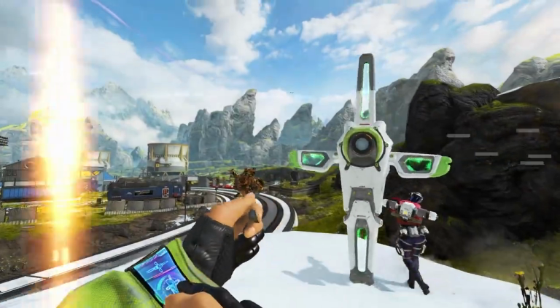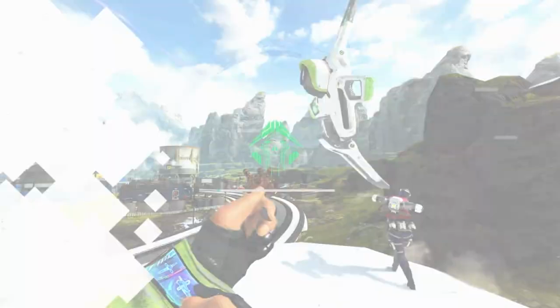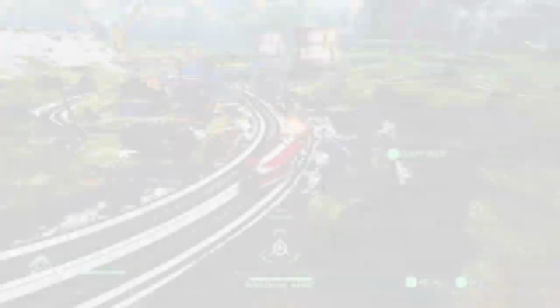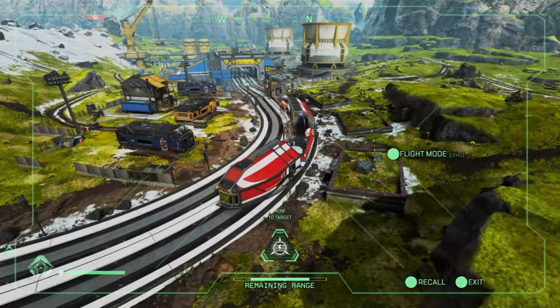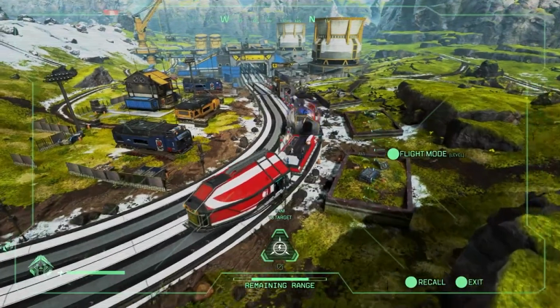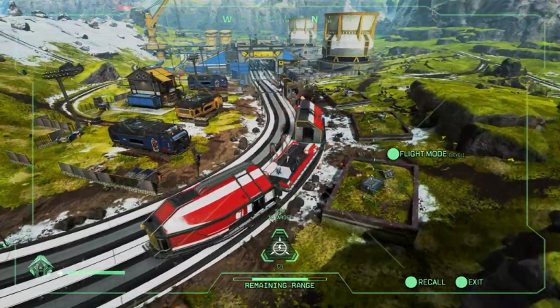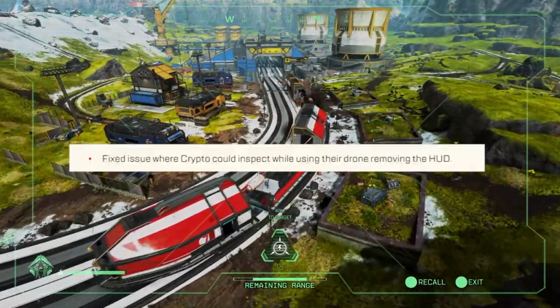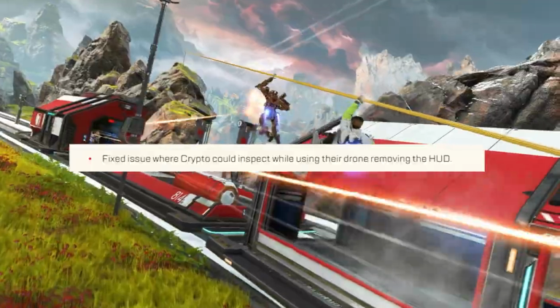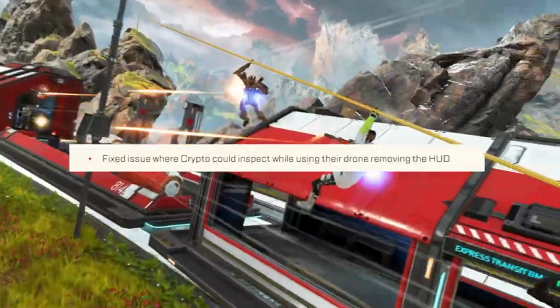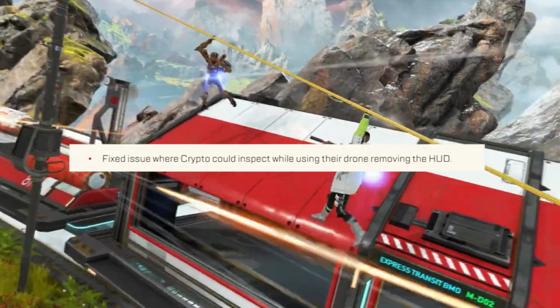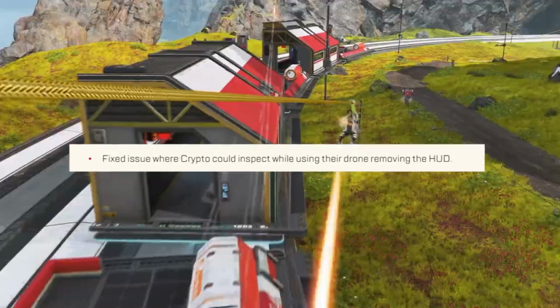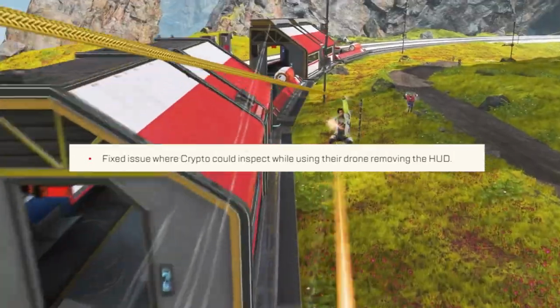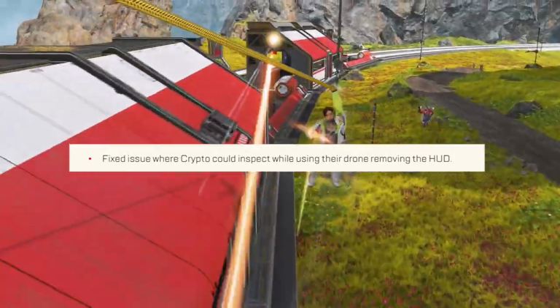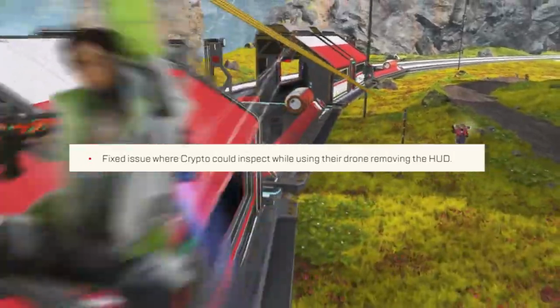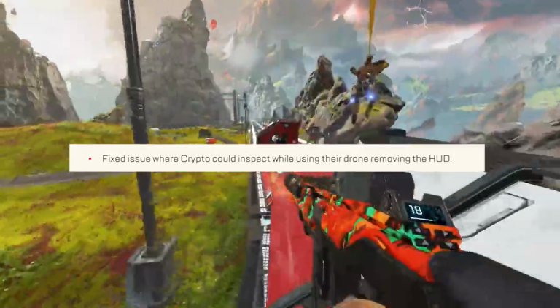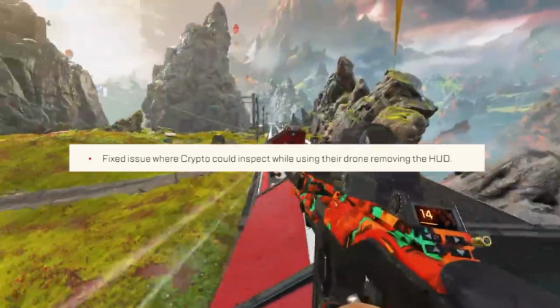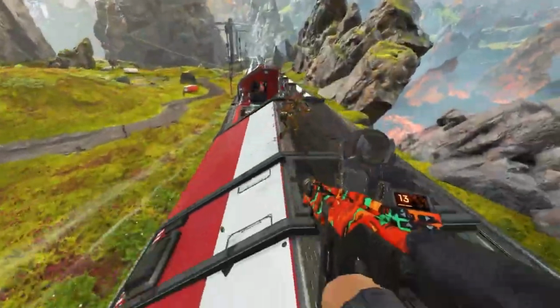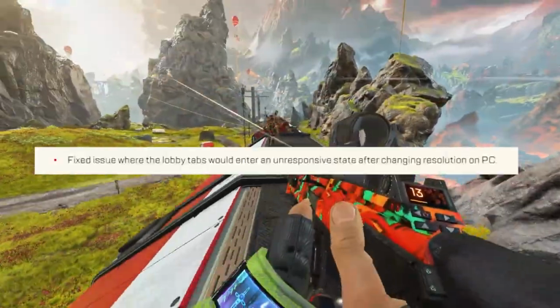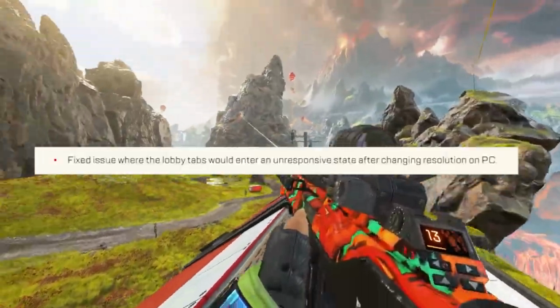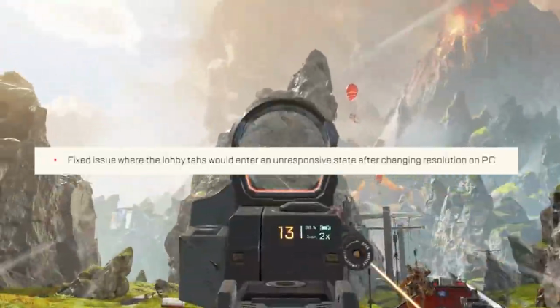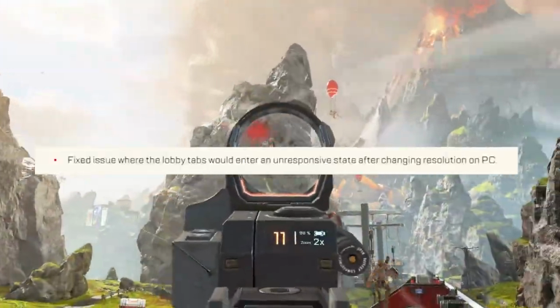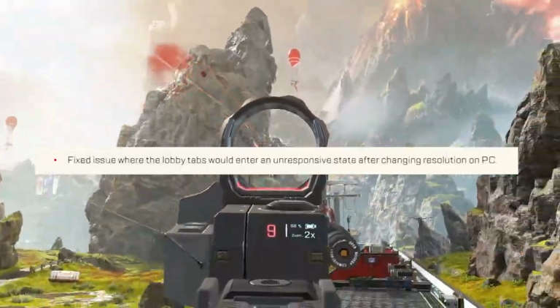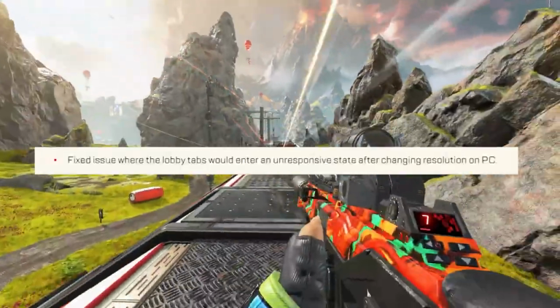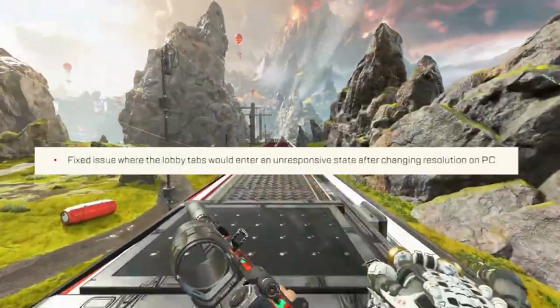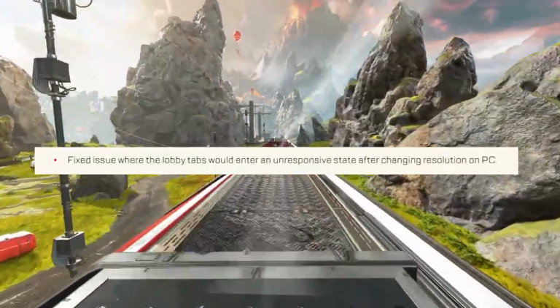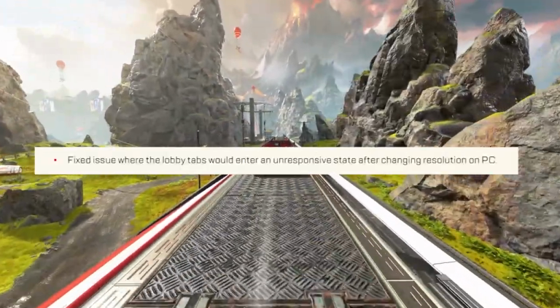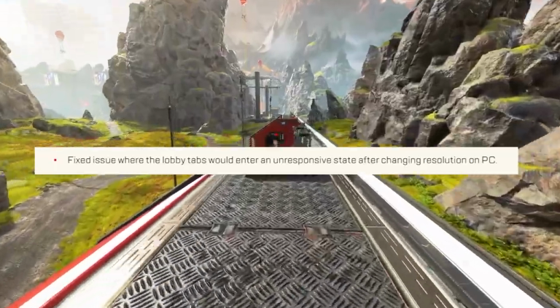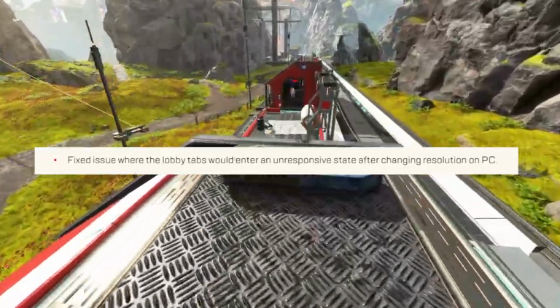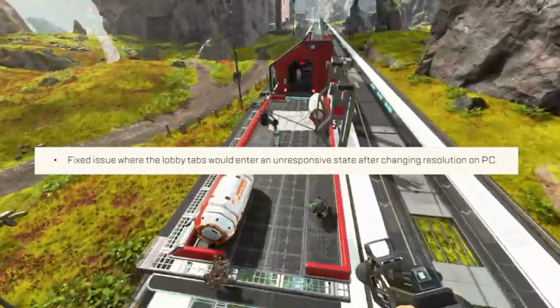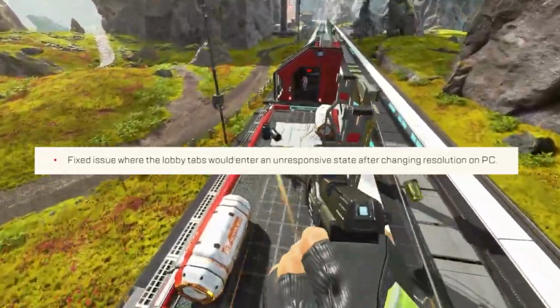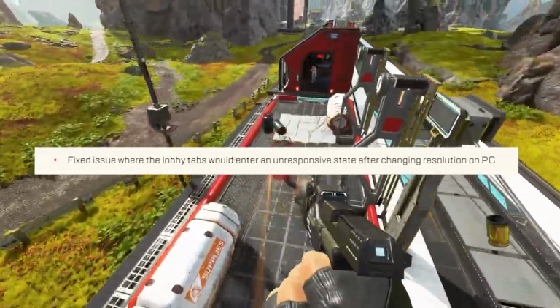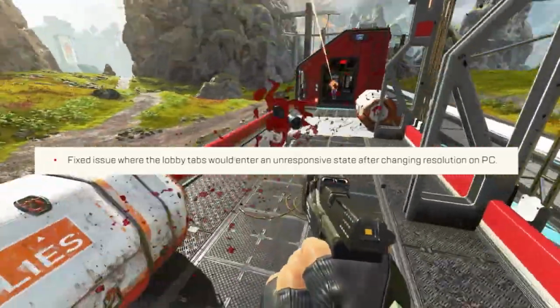Respawn has also fixed an issue where Crypto could inspect while using their drone, removing the HUD, and an issue where the Lobby tabs would become unresponsive after changing the resolution on PC.